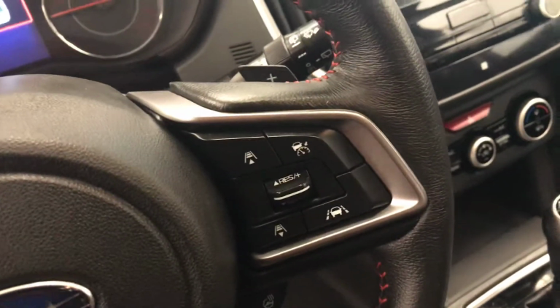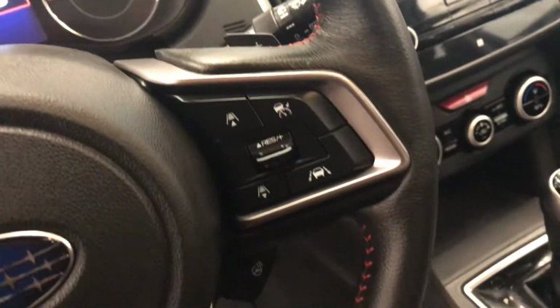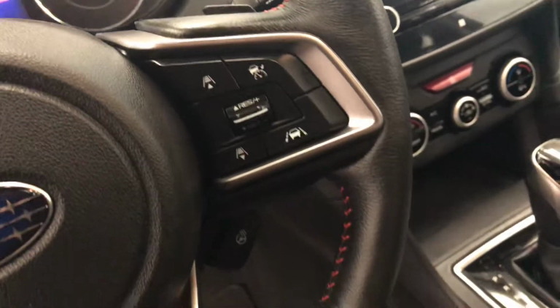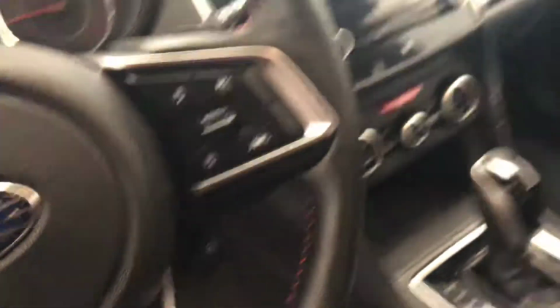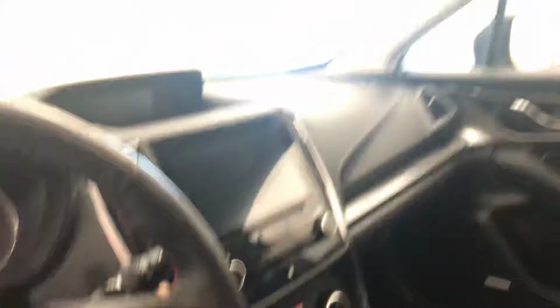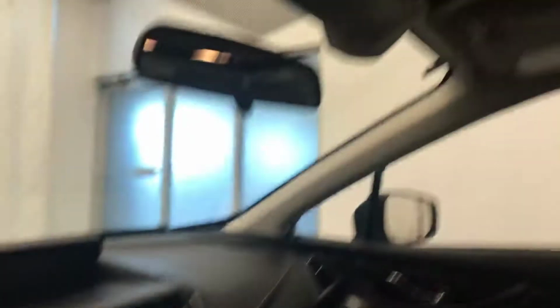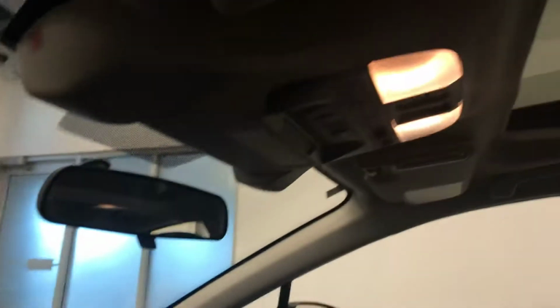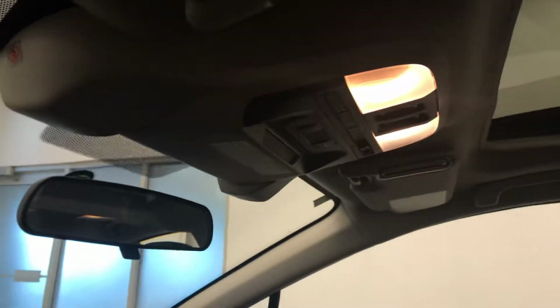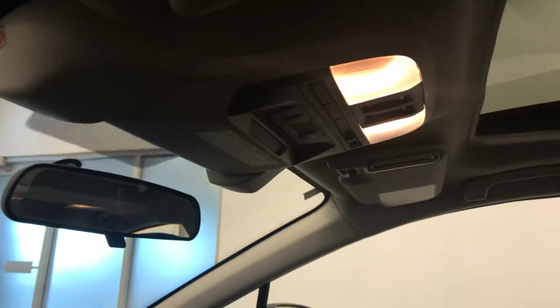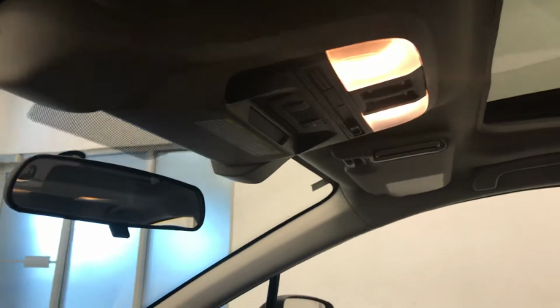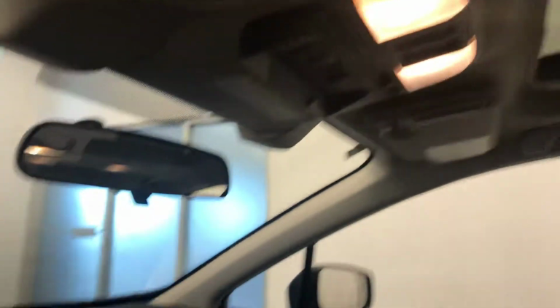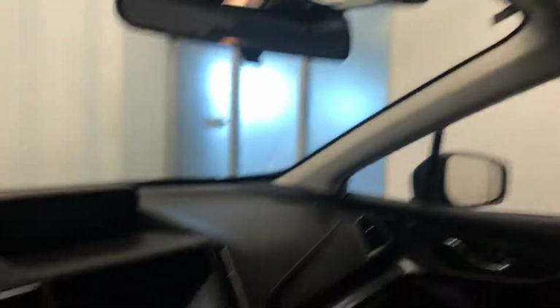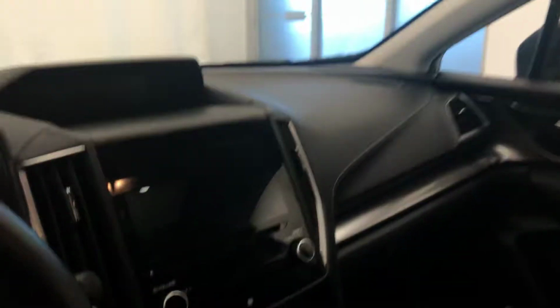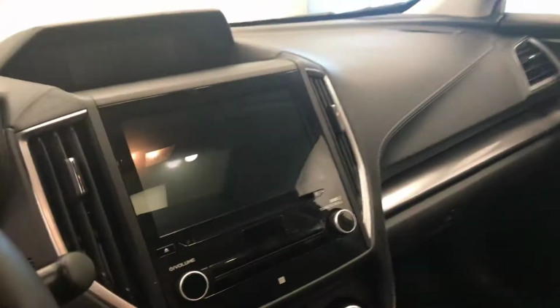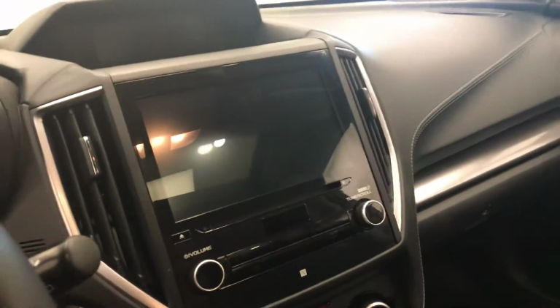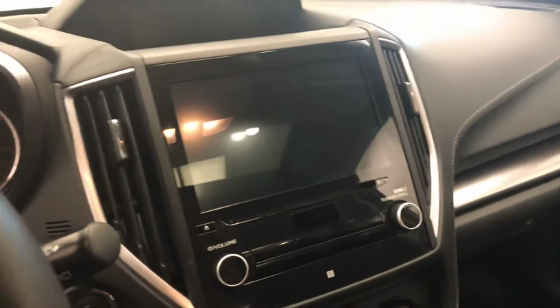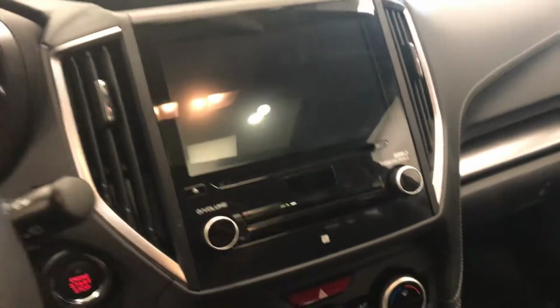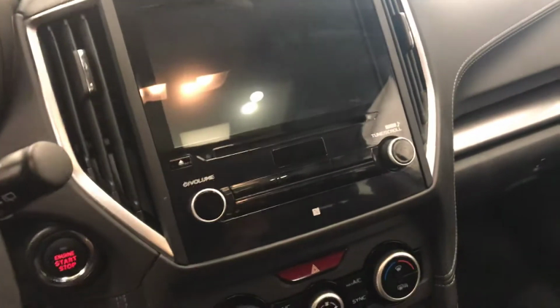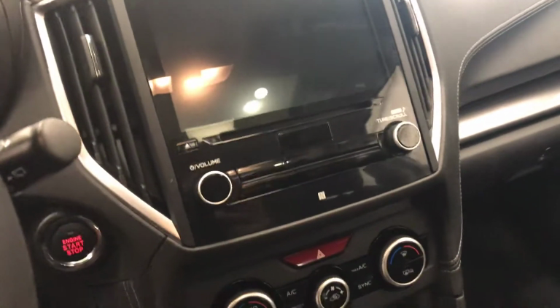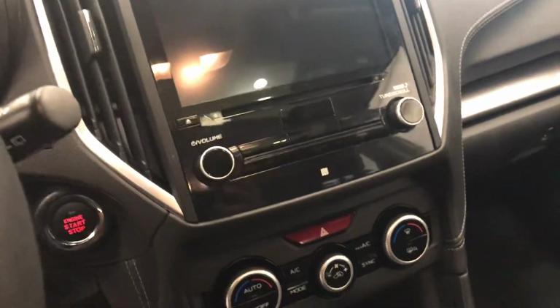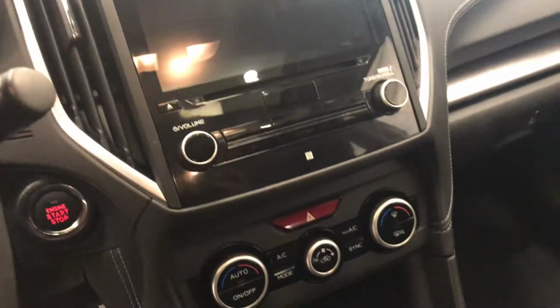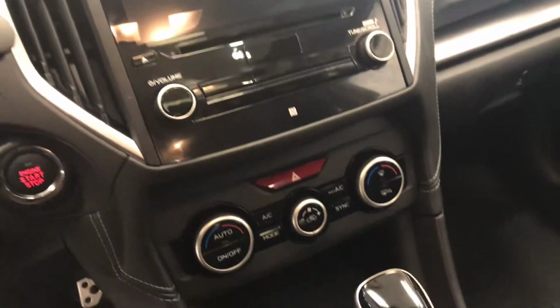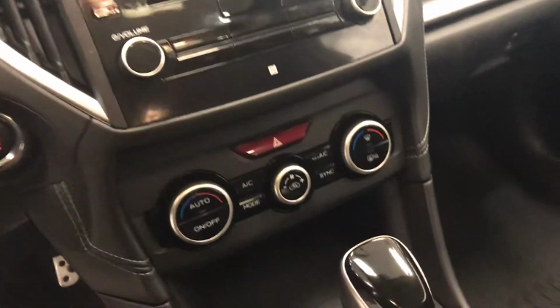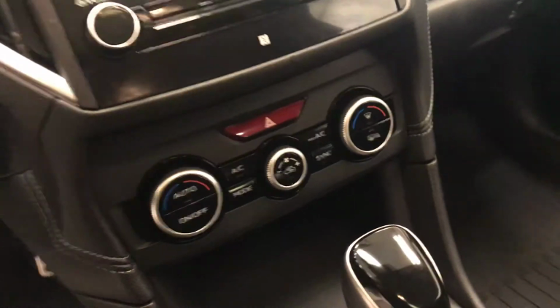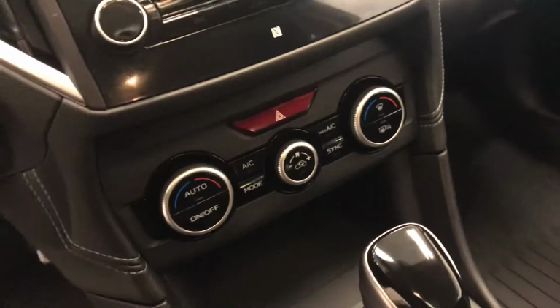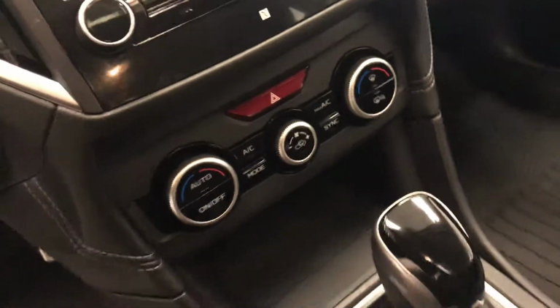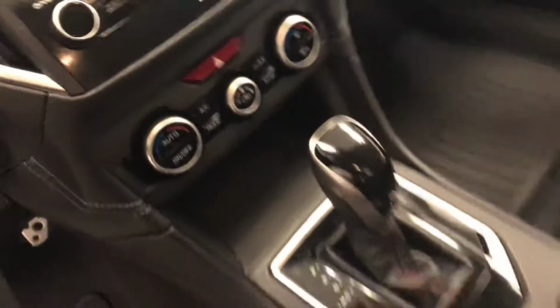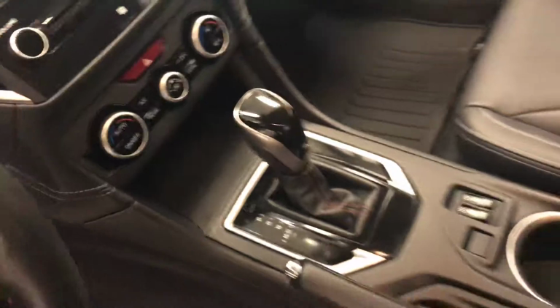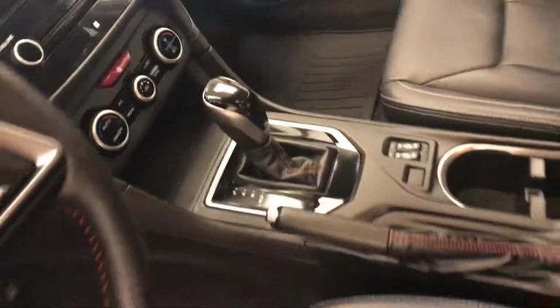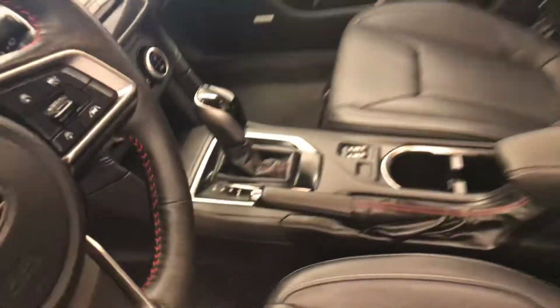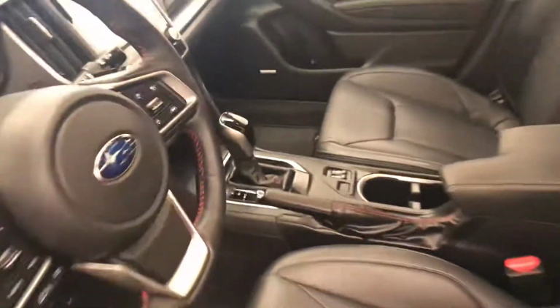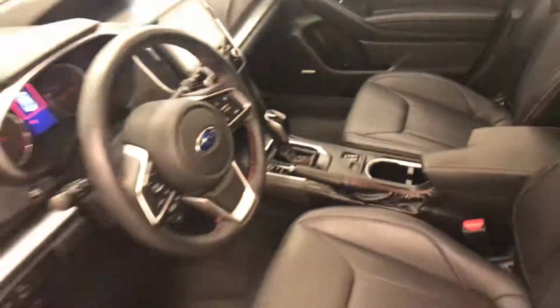Also featuring adaptive cruise control, heated steering wheel, lane departure warning and forward collision detection, sunroof controls, CD/AM/FM/XM and satellite radio ready with USB and auxiliary support, push-button start, dual-zone electronic climate control with AC, and heated seats. Our interior color is black.